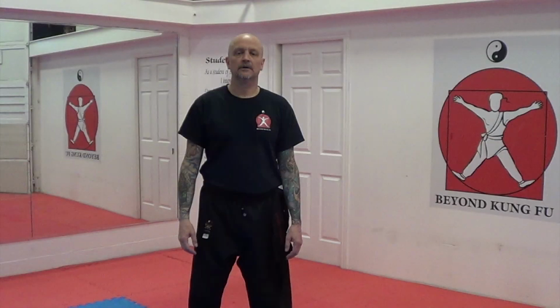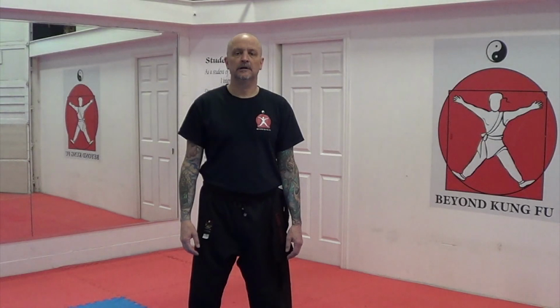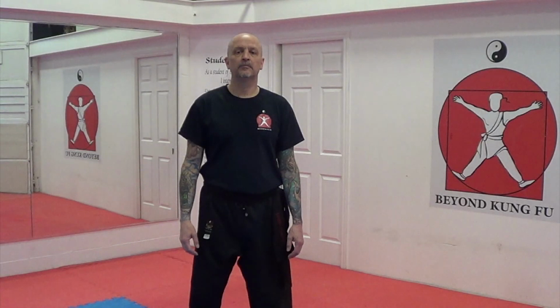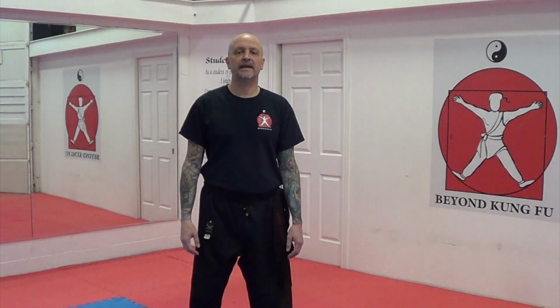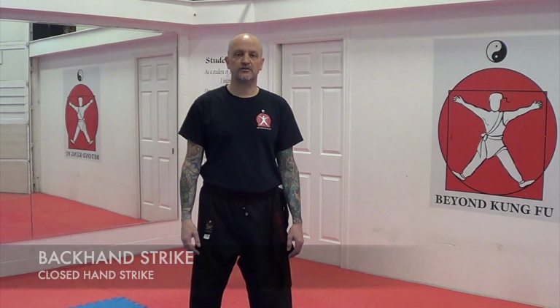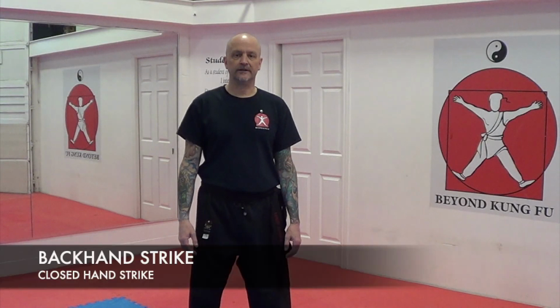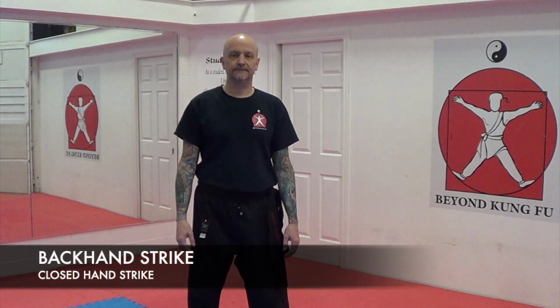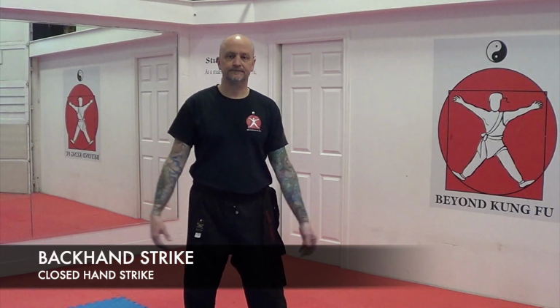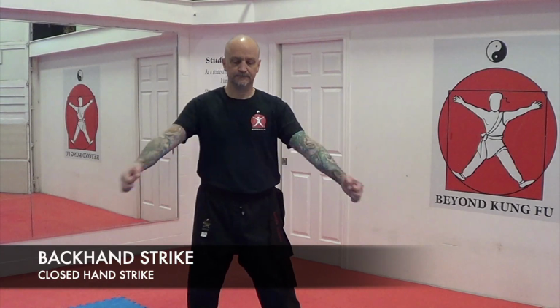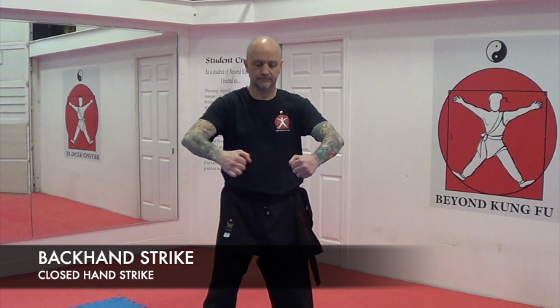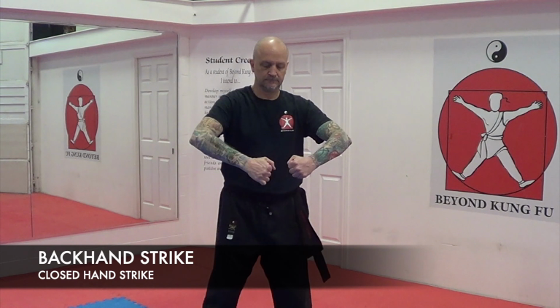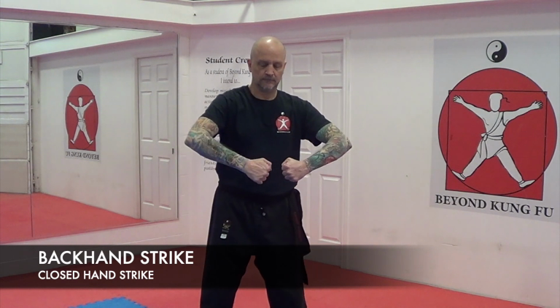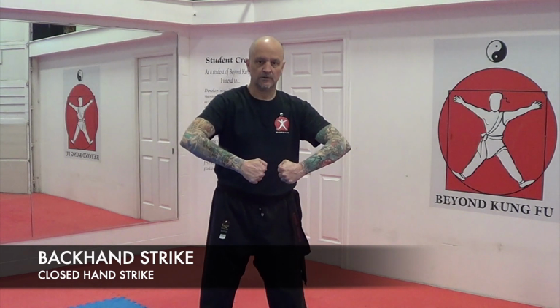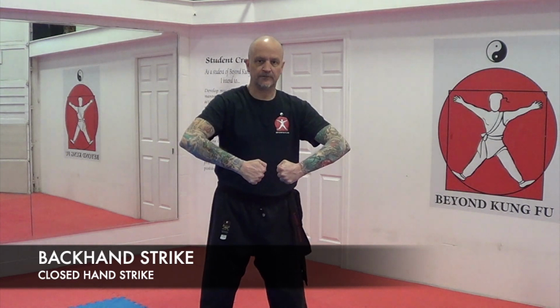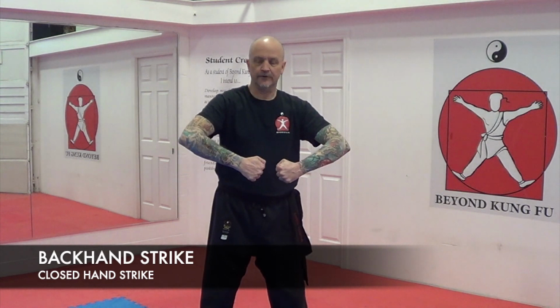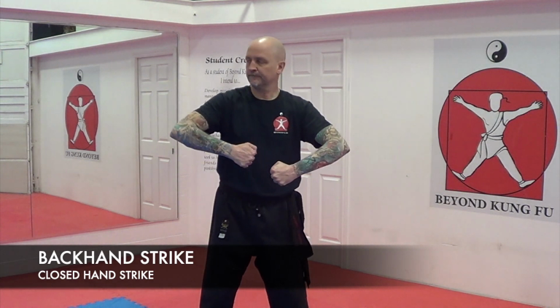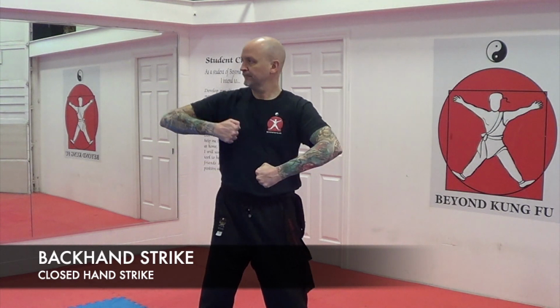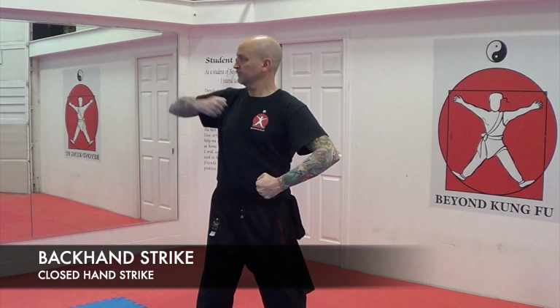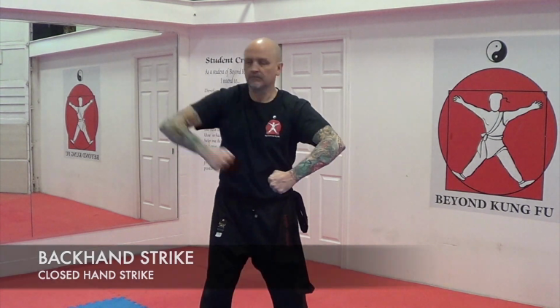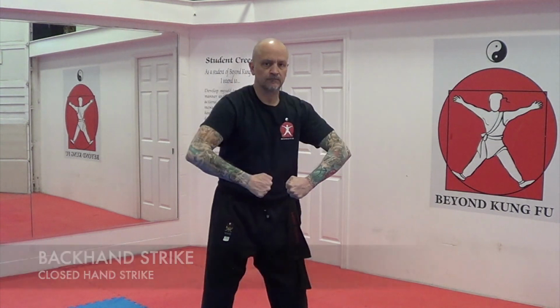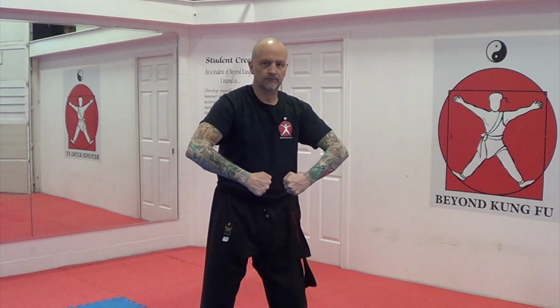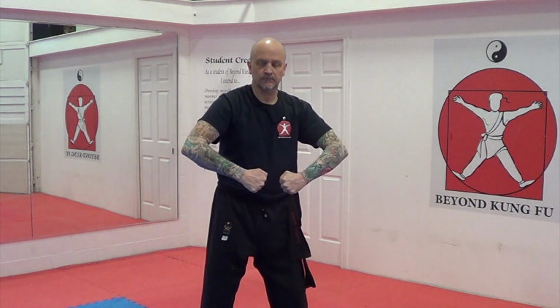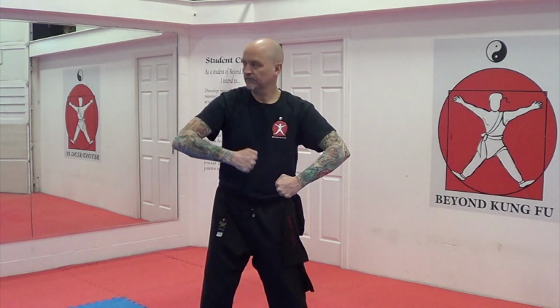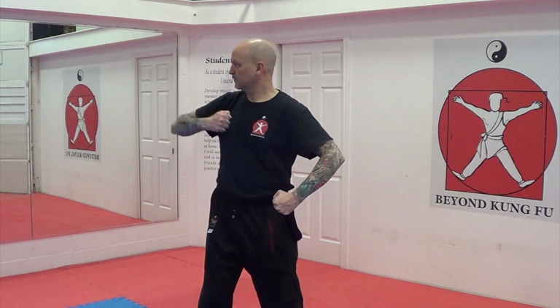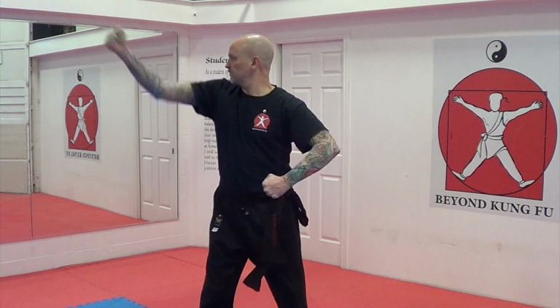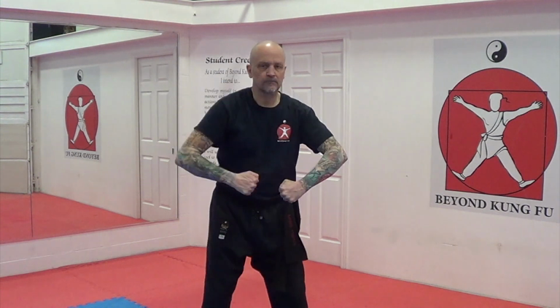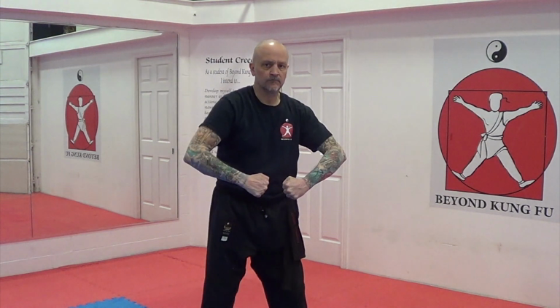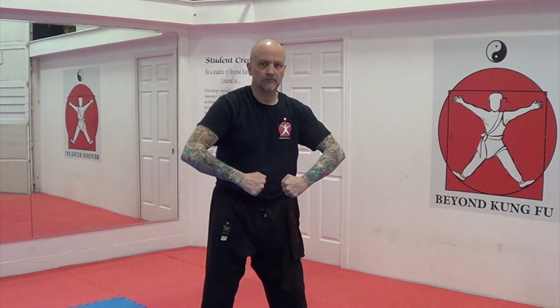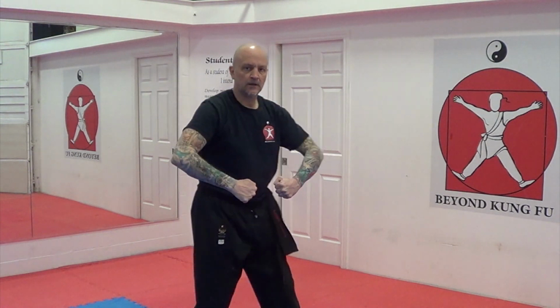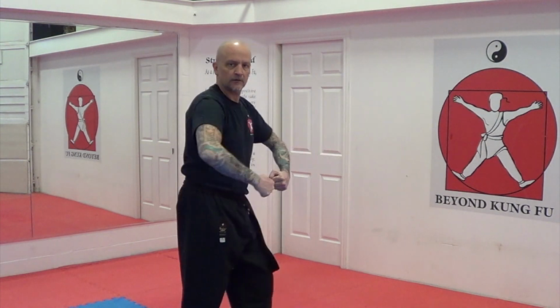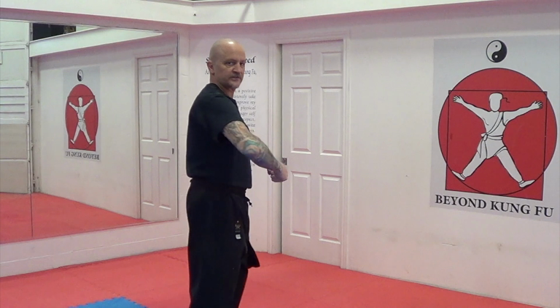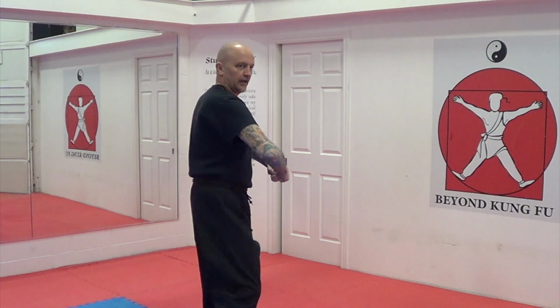Backhand strike. From the front. From the side.